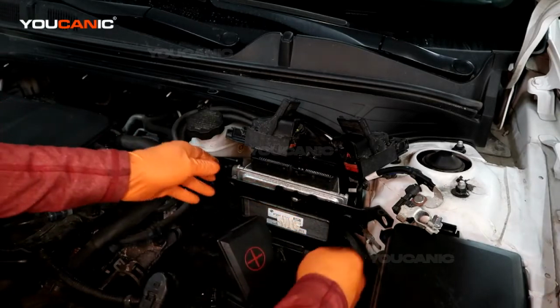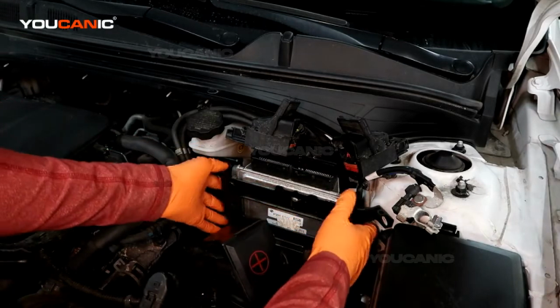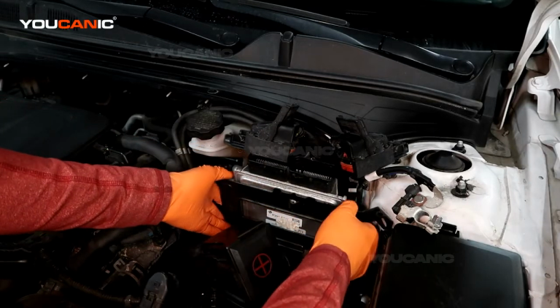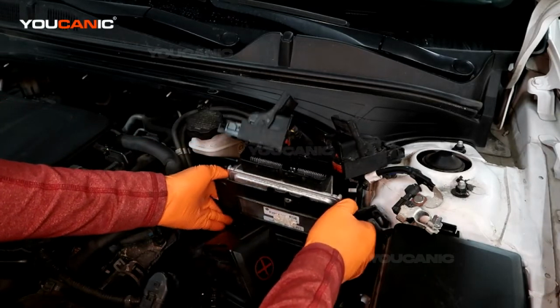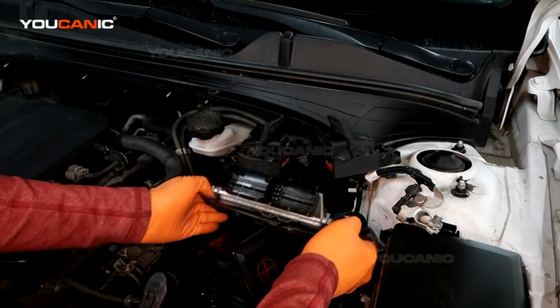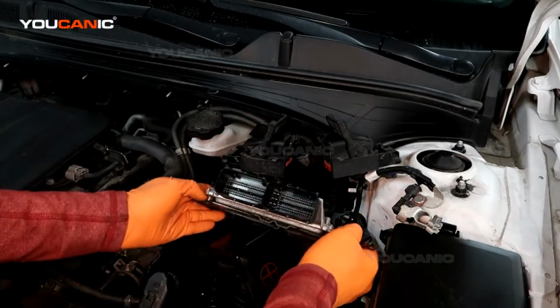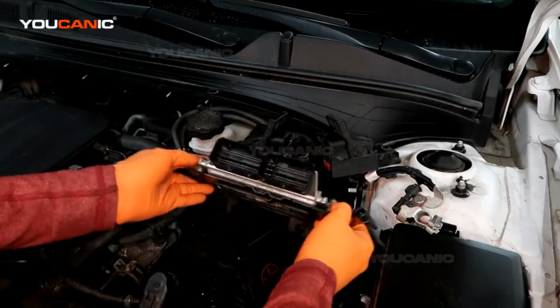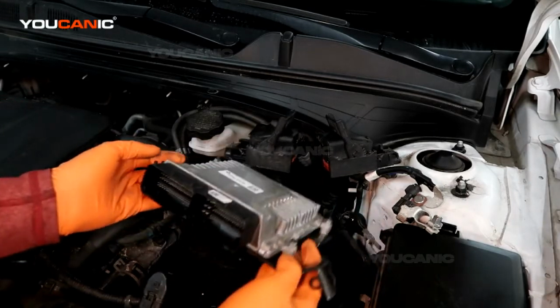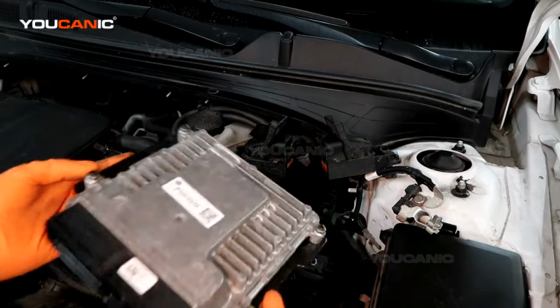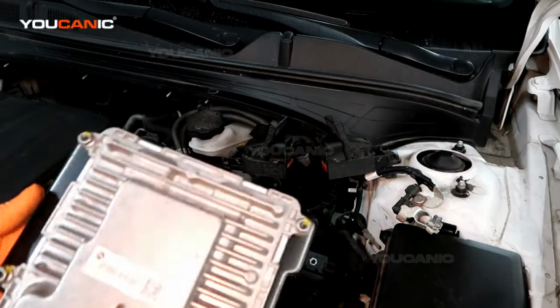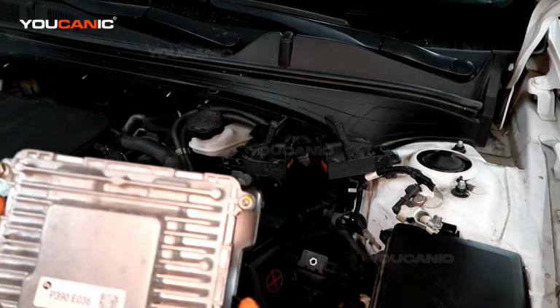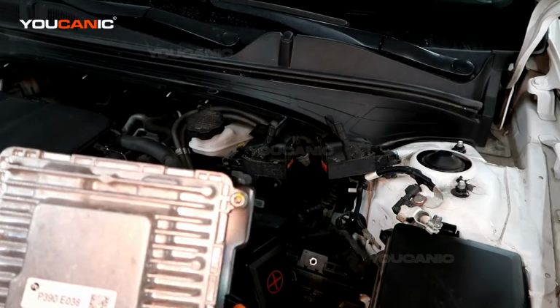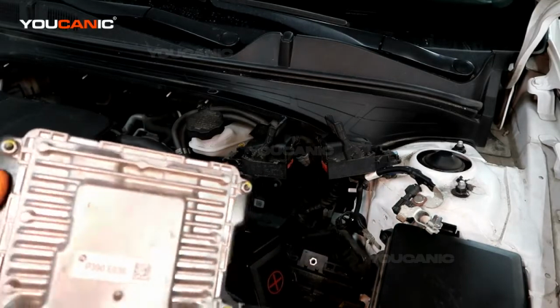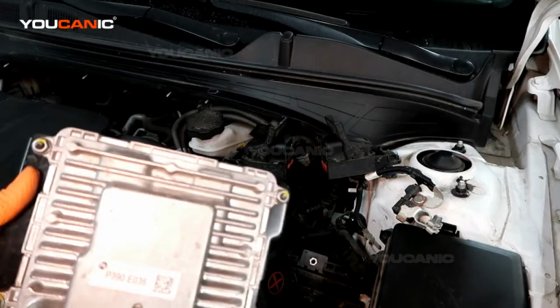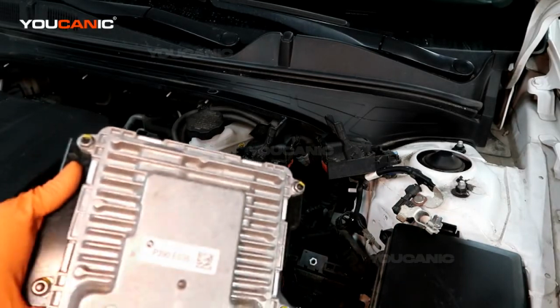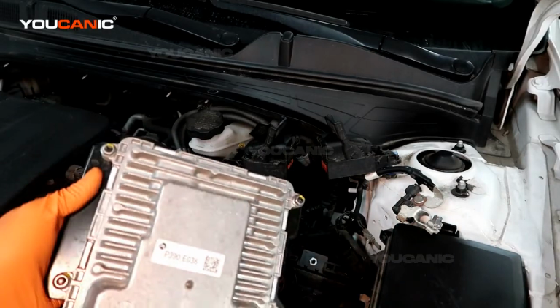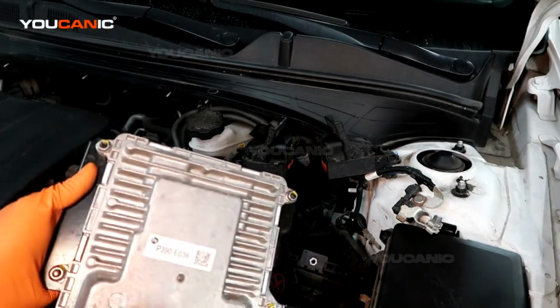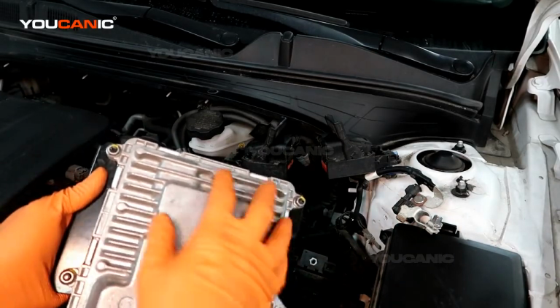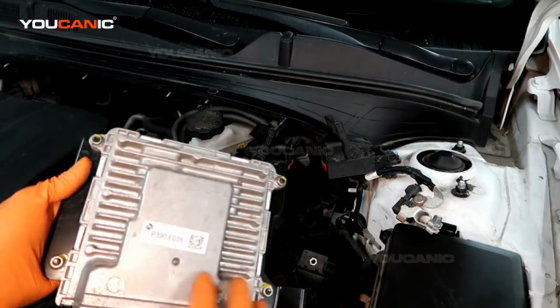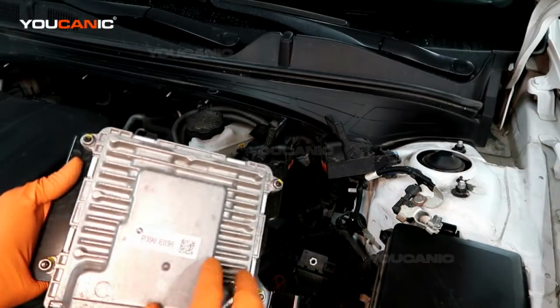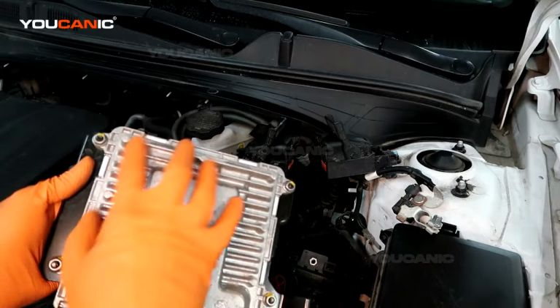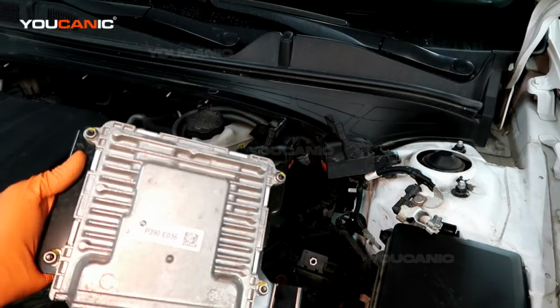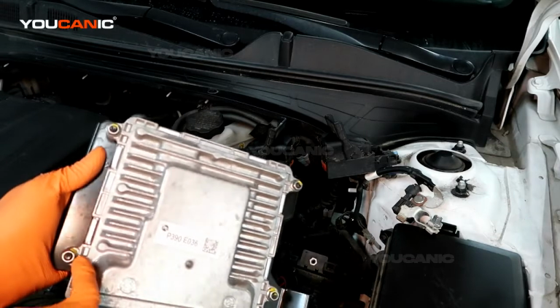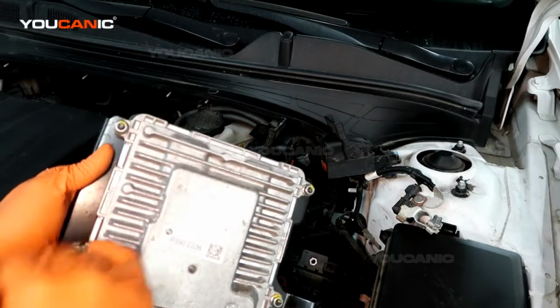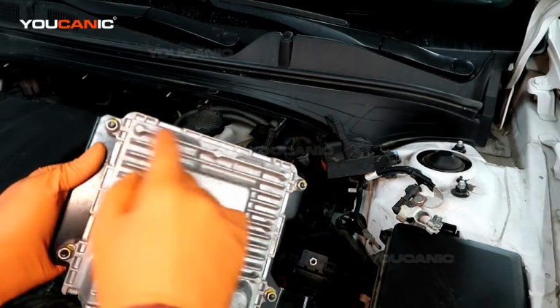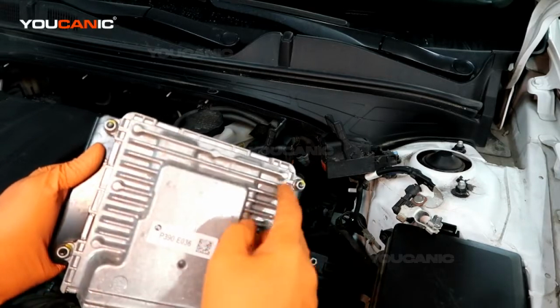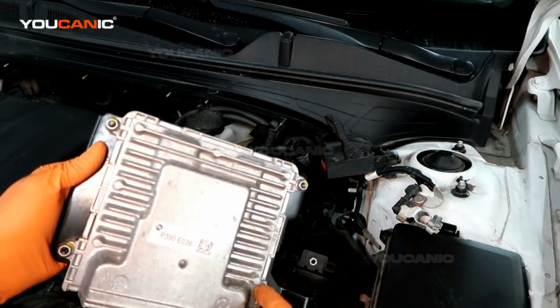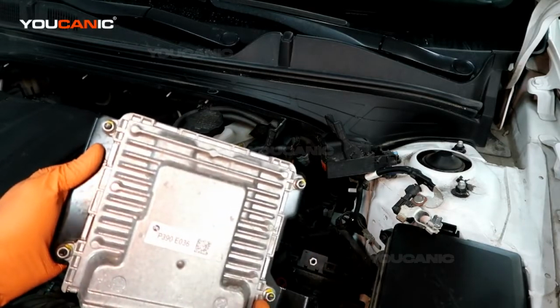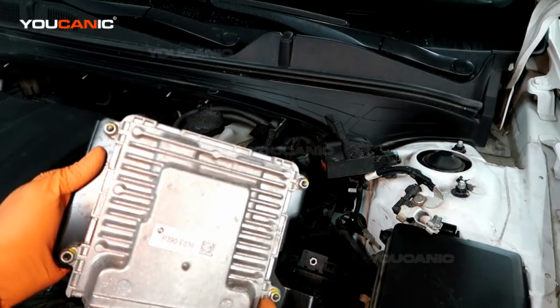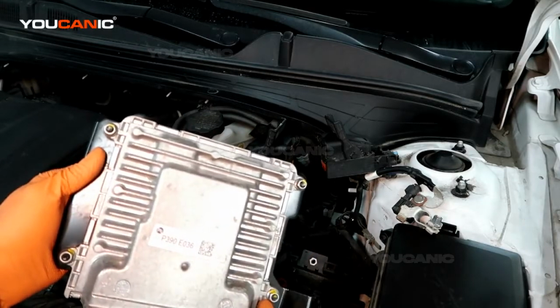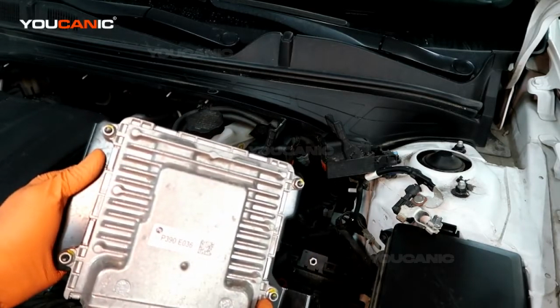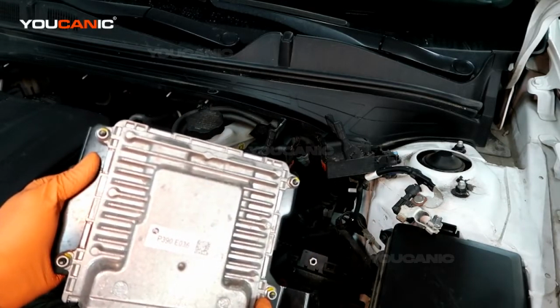With those three bolts removed, we can just pull the whole ECU unit out. If it's just this piece here, undo these four bolts — or nuts — which are 10 millimeter.